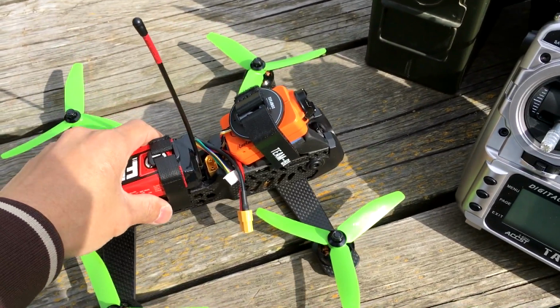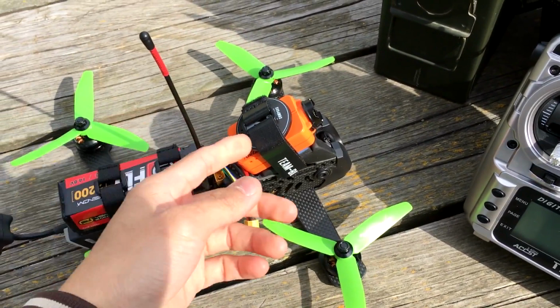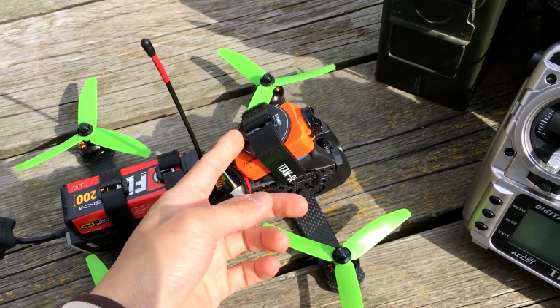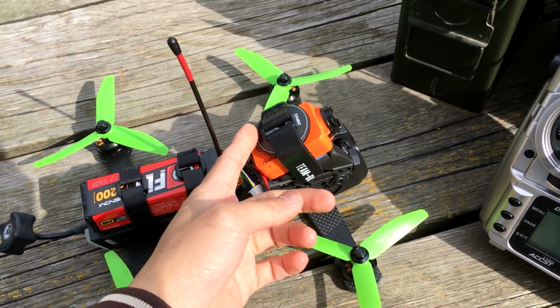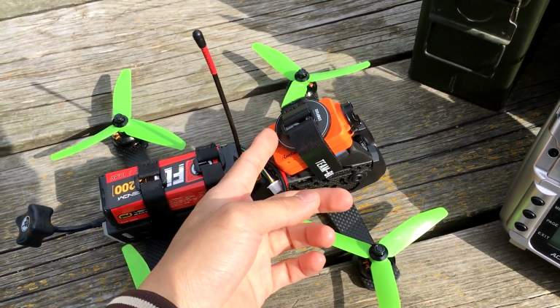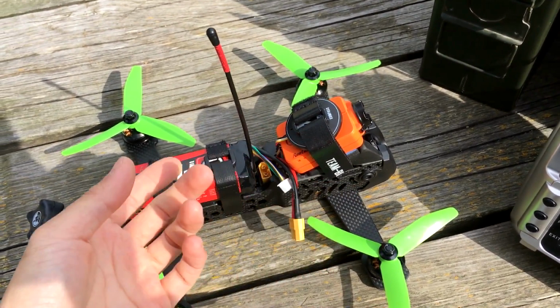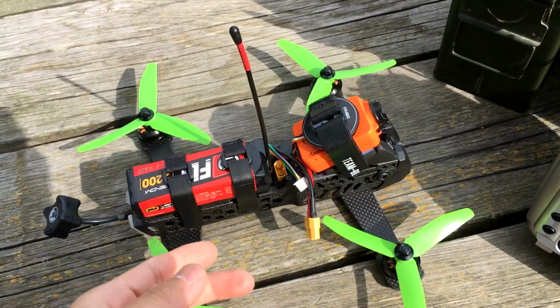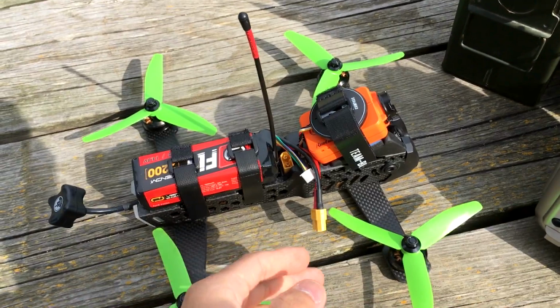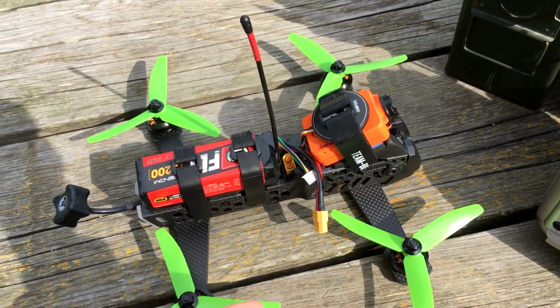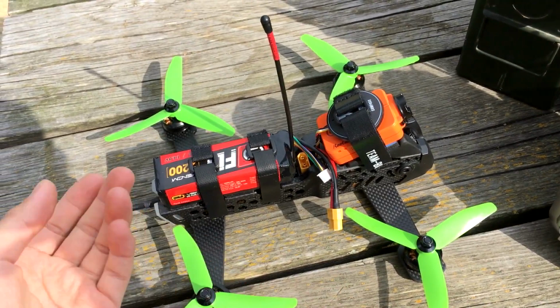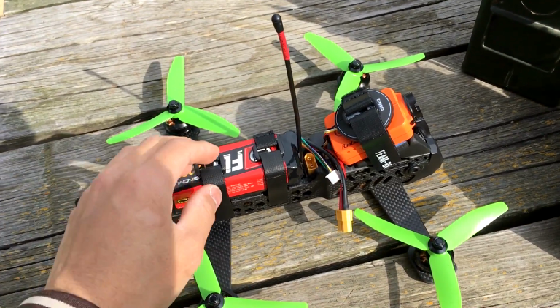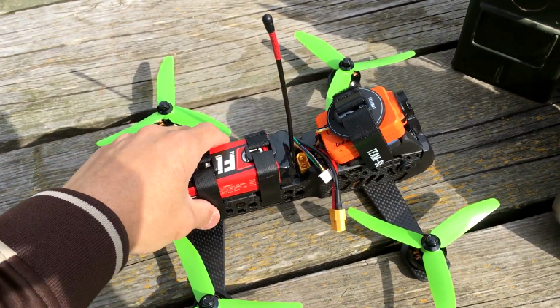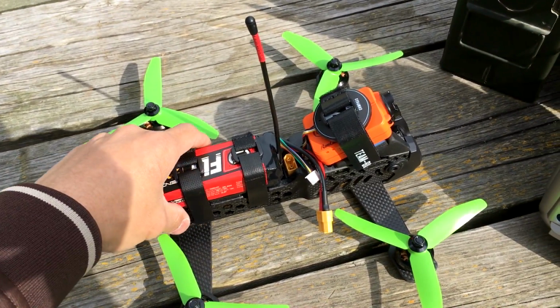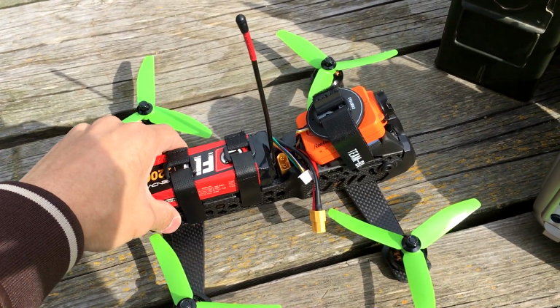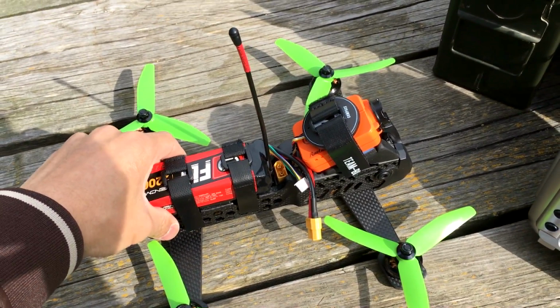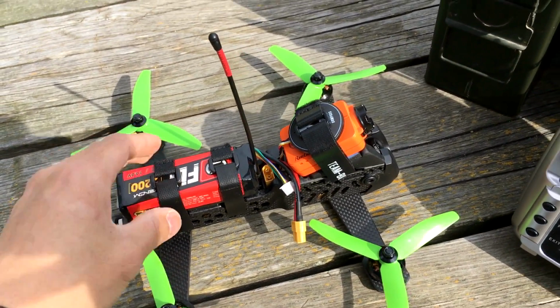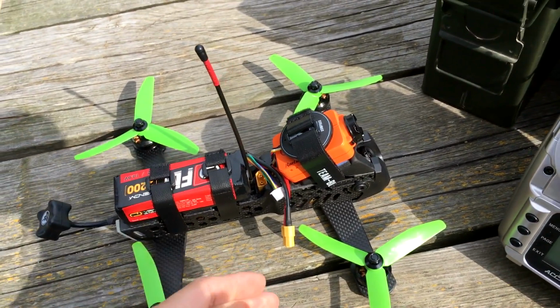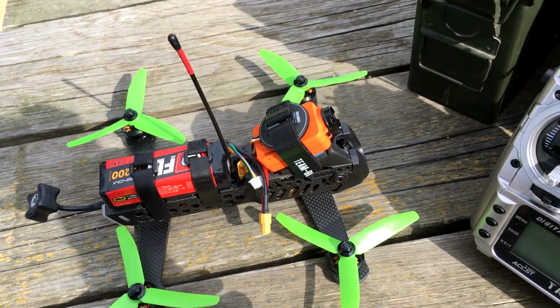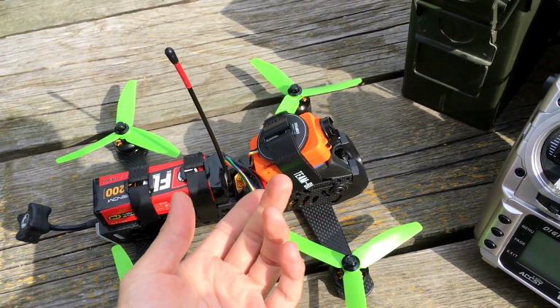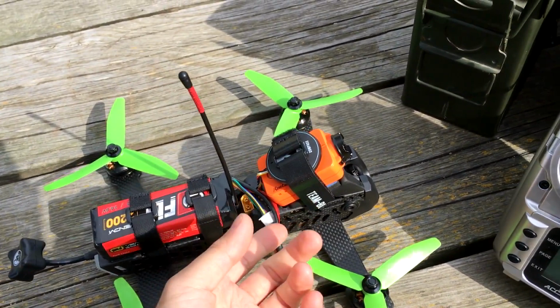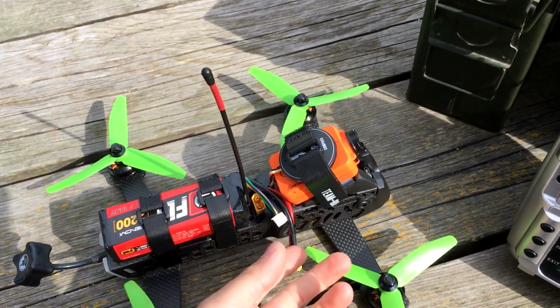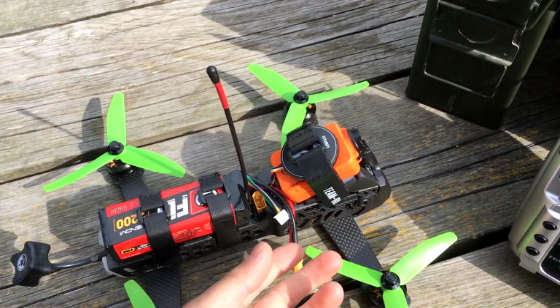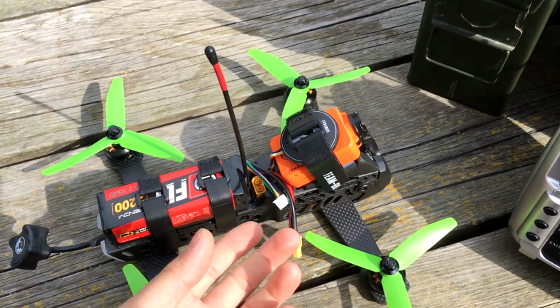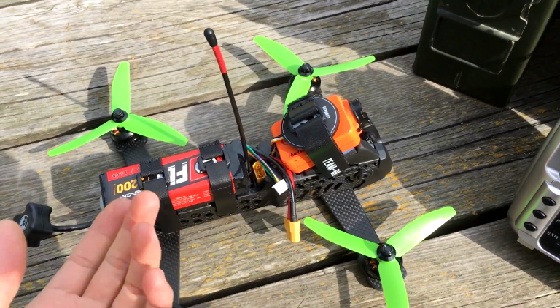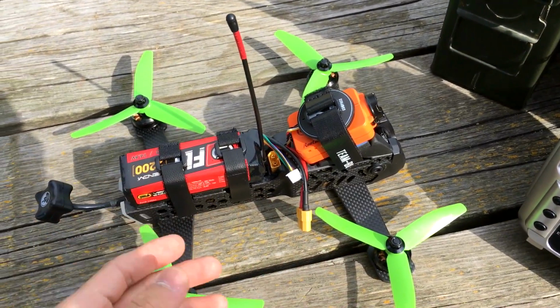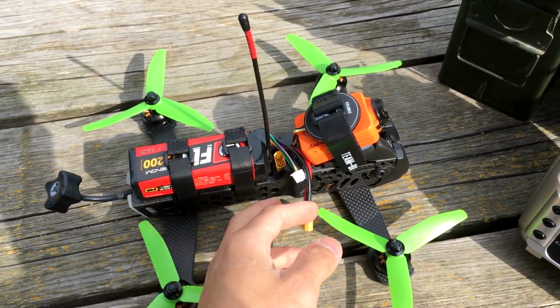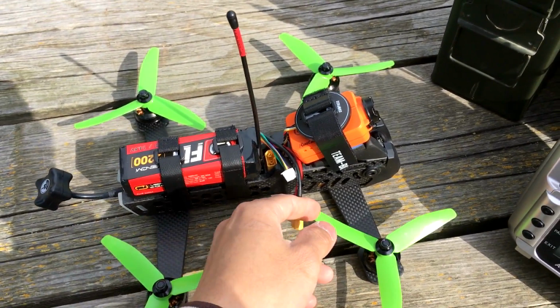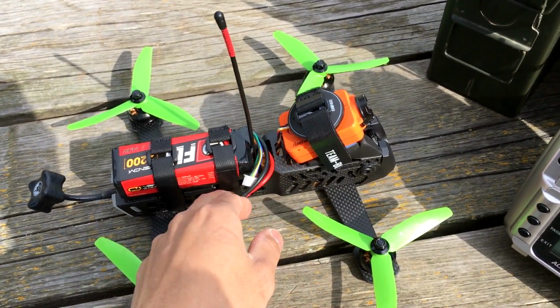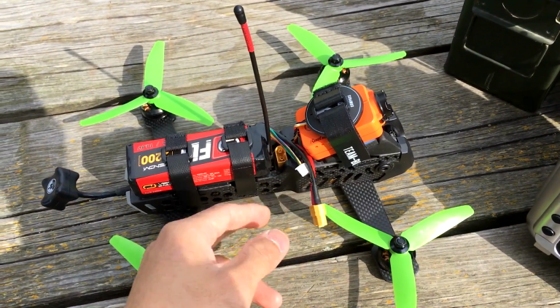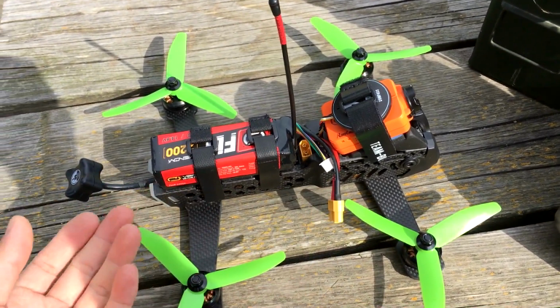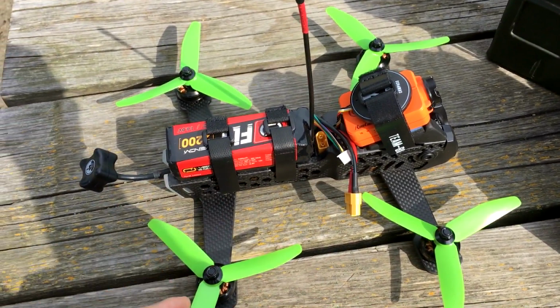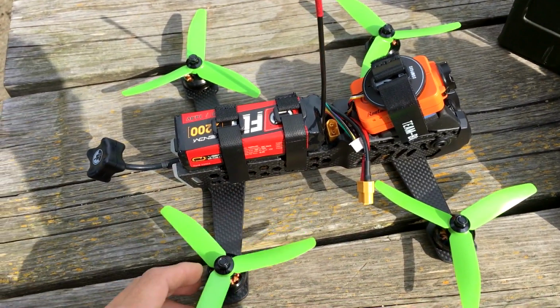I managed to put a GPS unit, which a lot of people on the forums have said it would be impossible or not worthwhile doing. I like having the GPS because I can see how fast I'm going, I can see the altitude and more extra cool features on there.